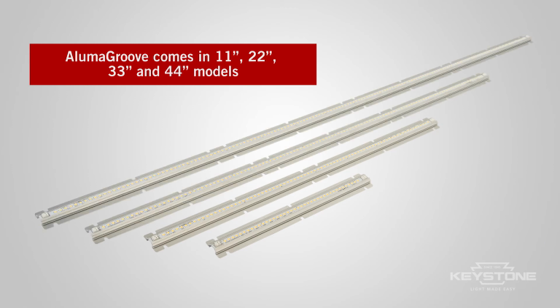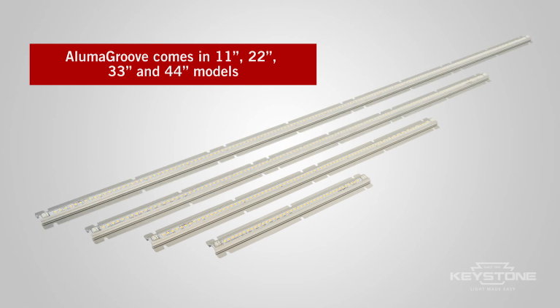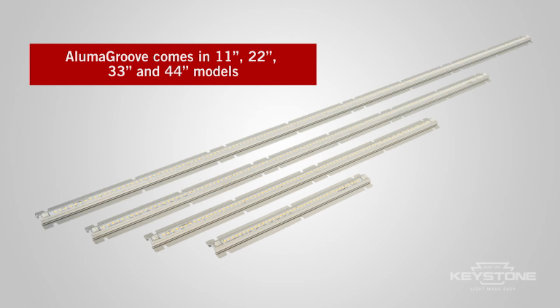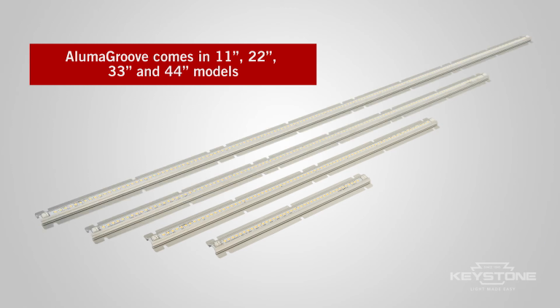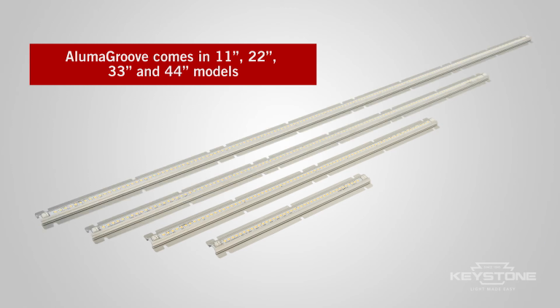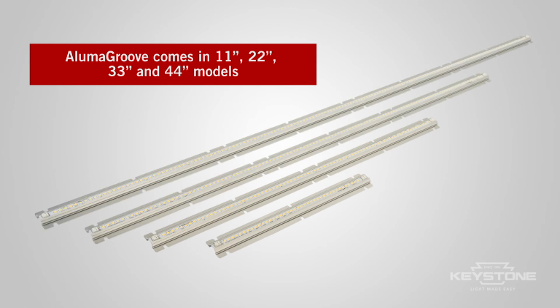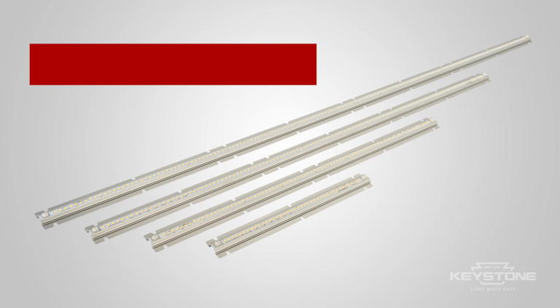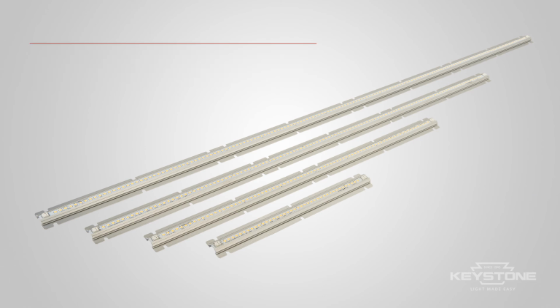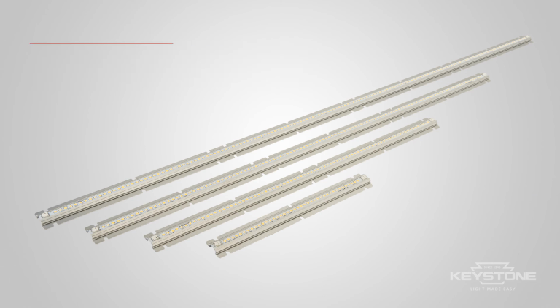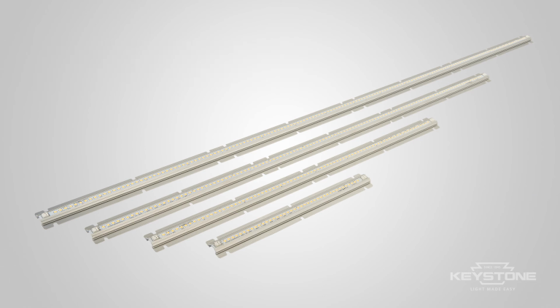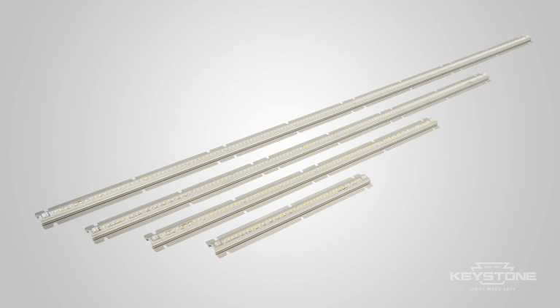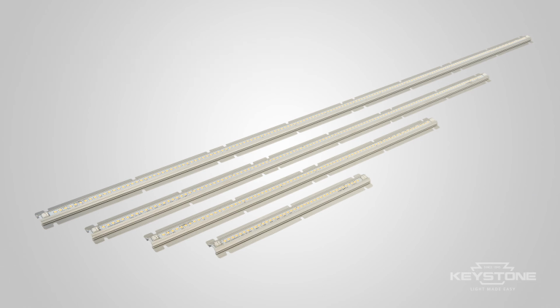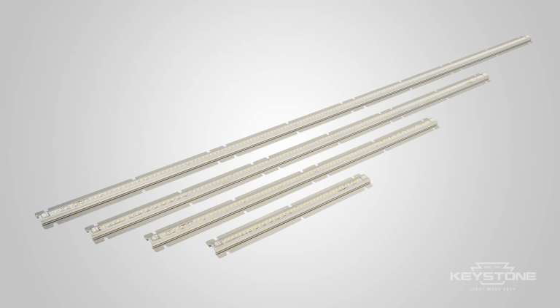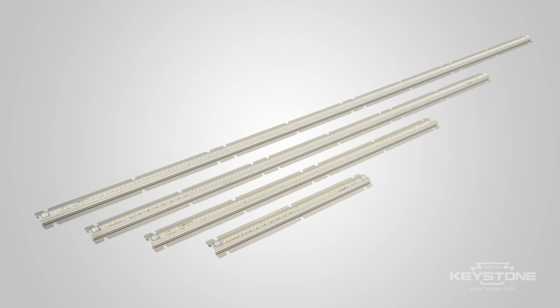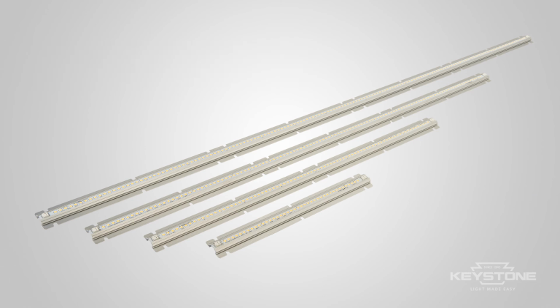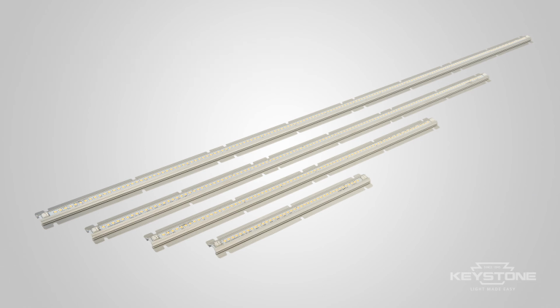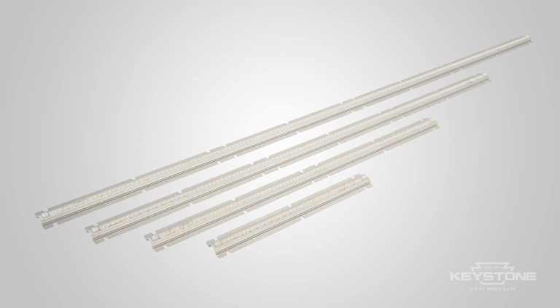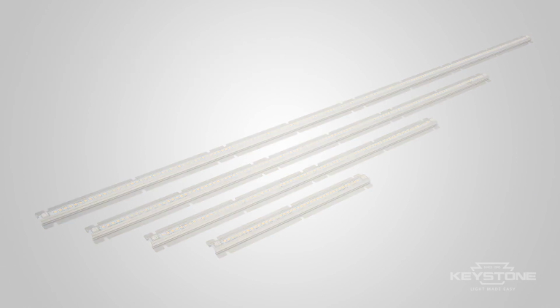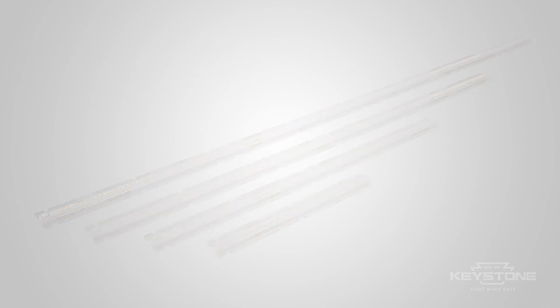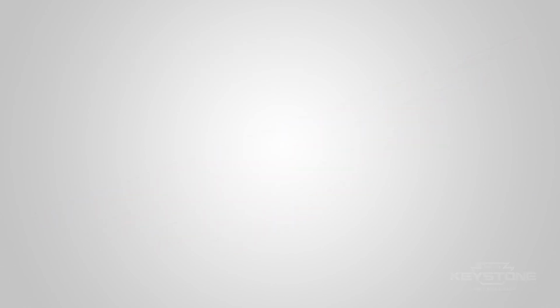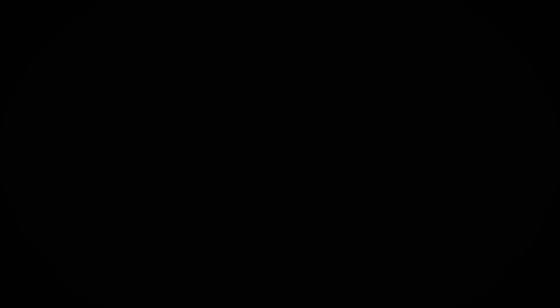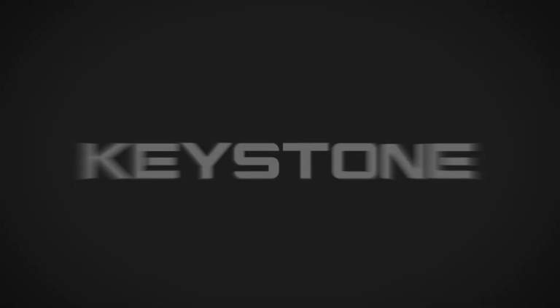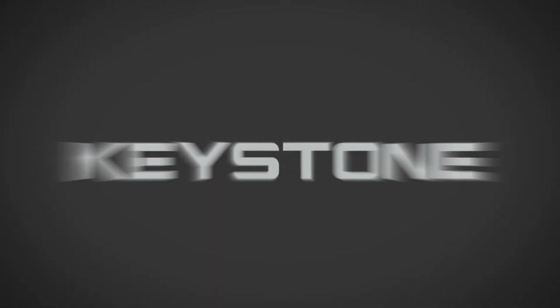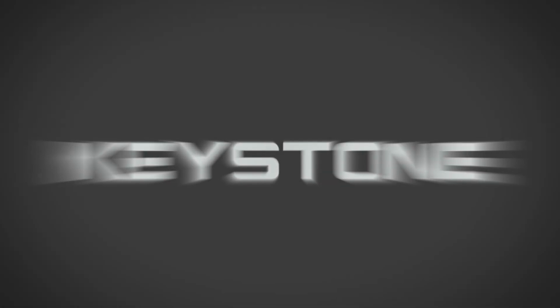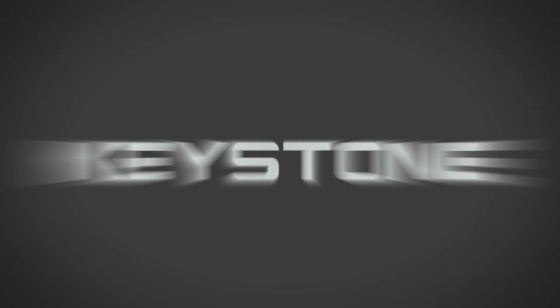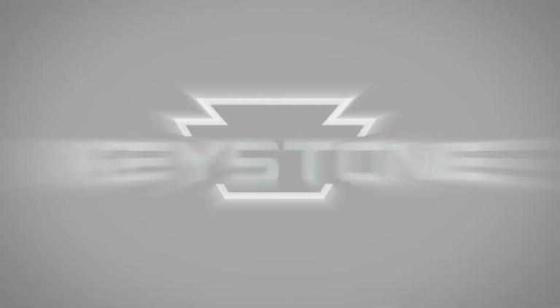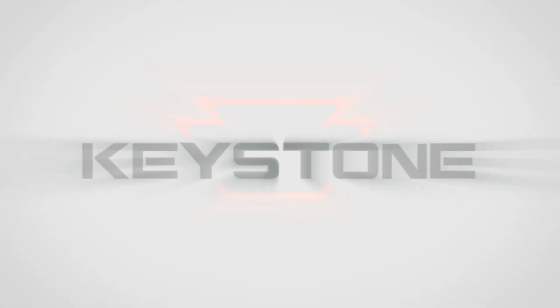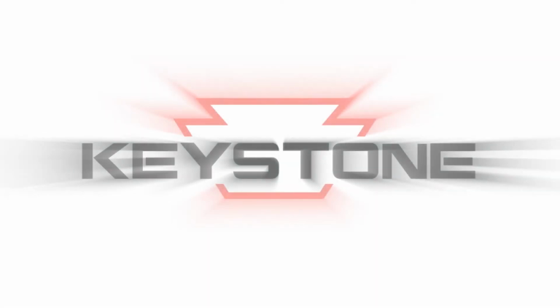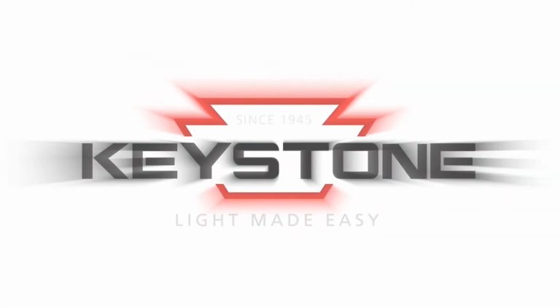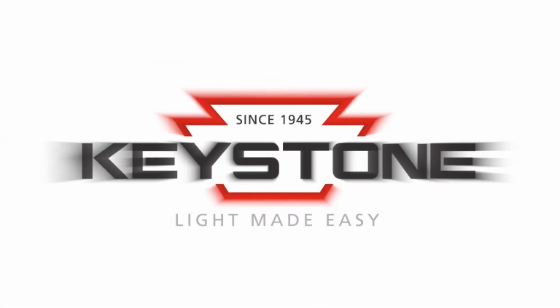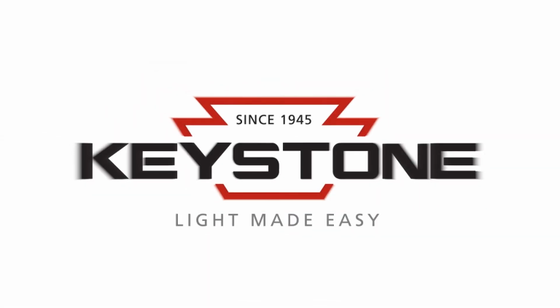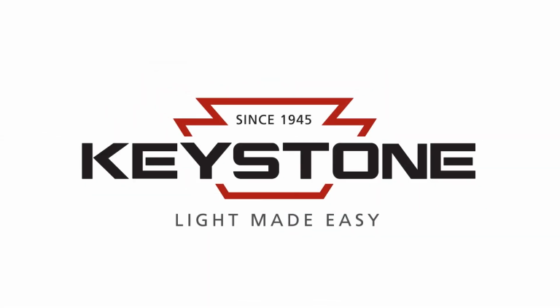AlumaGroove LED modules. Only from Keystone. Keystone Technologies, light made easy.